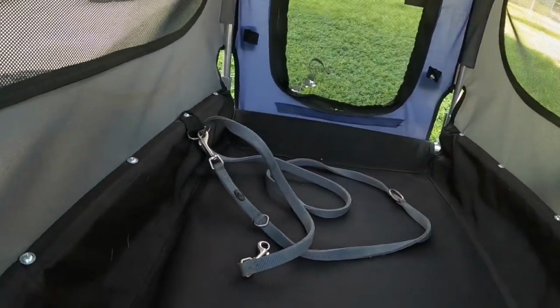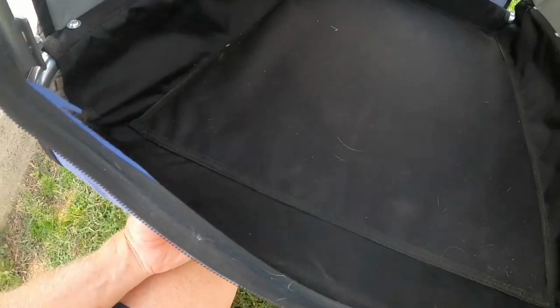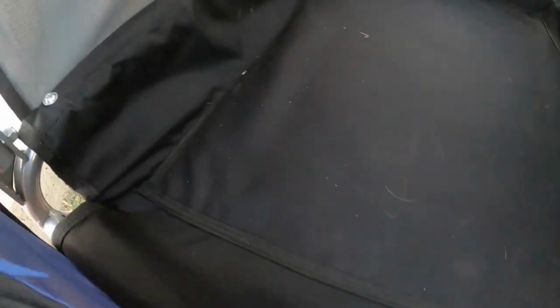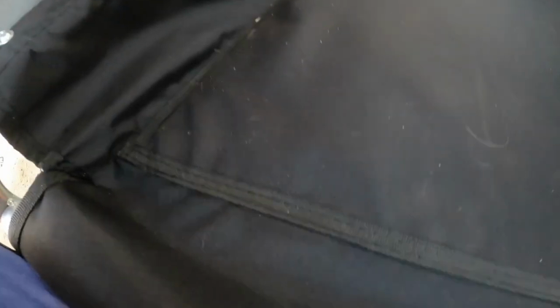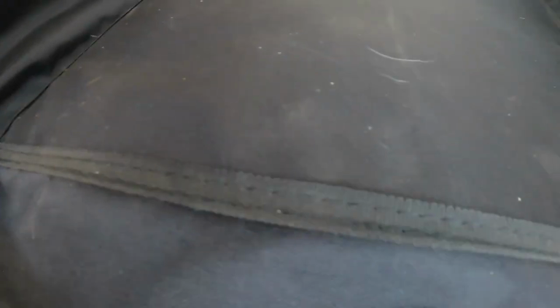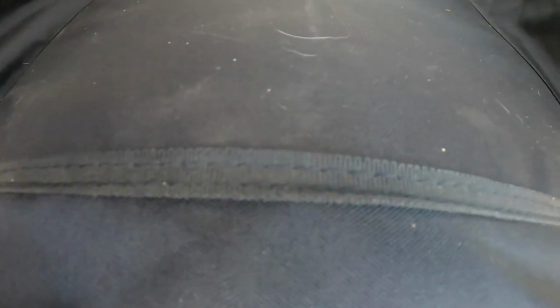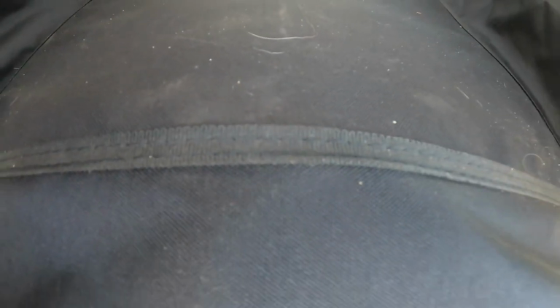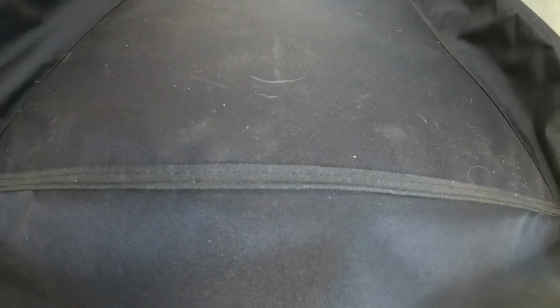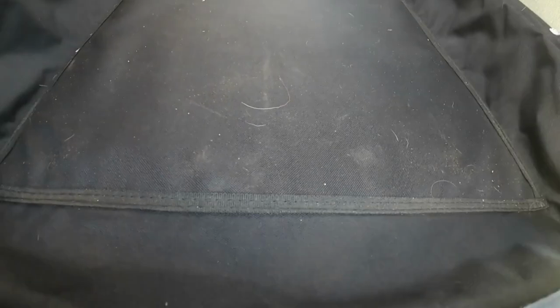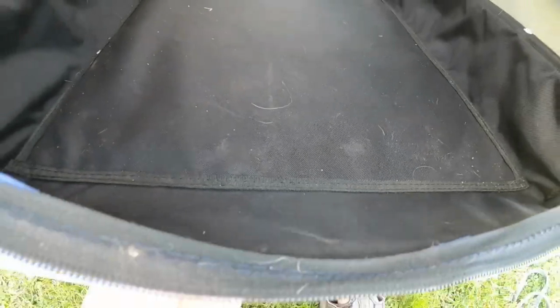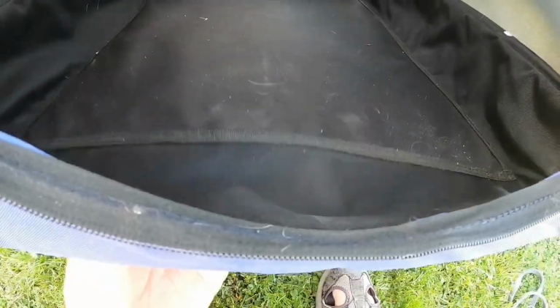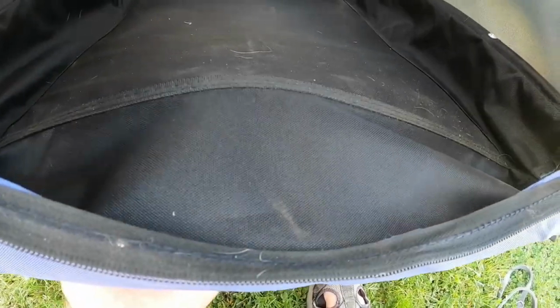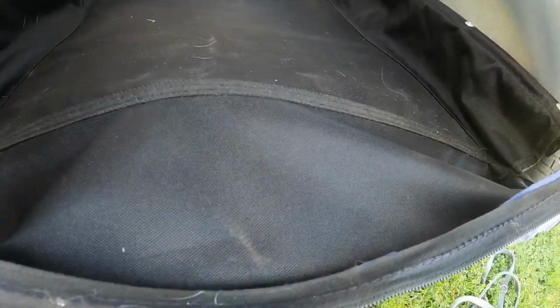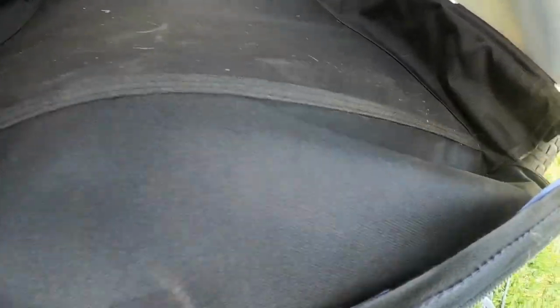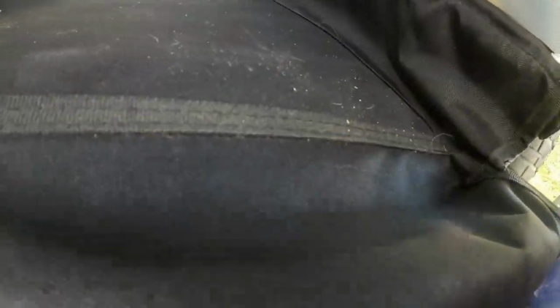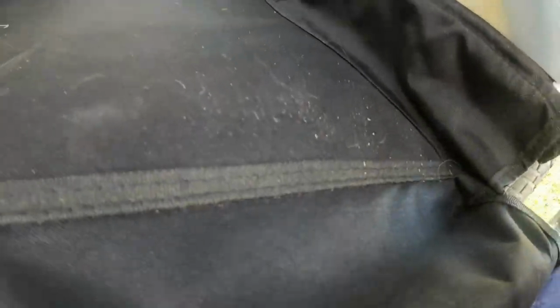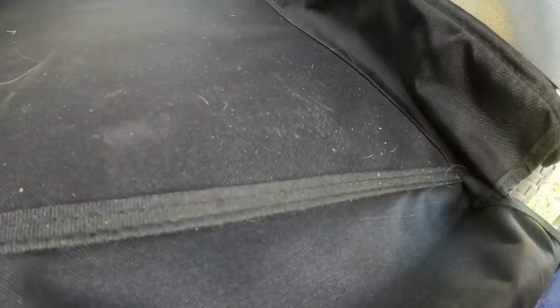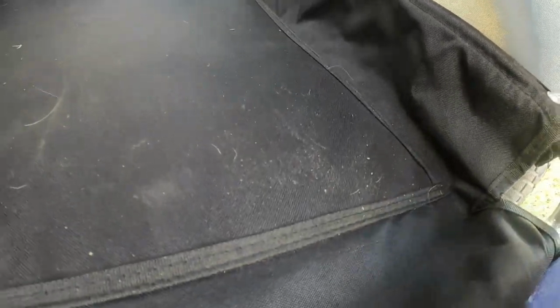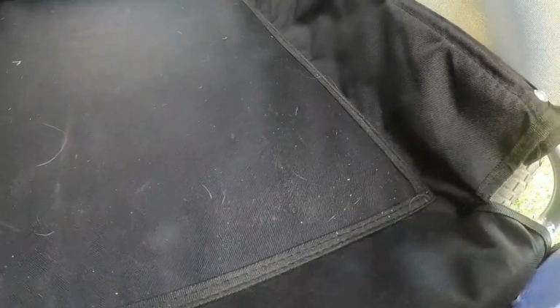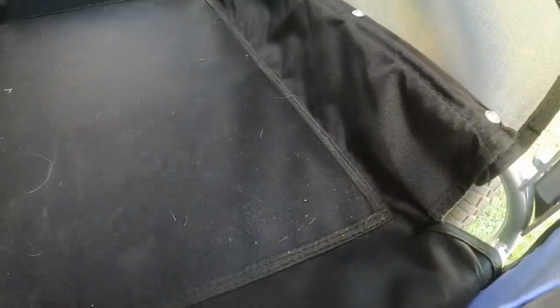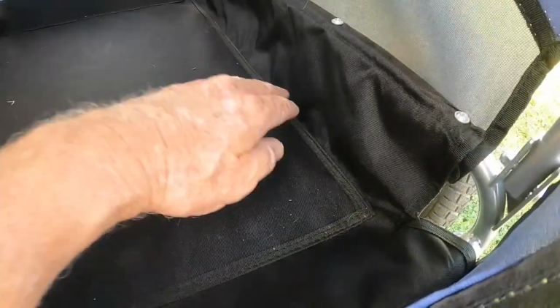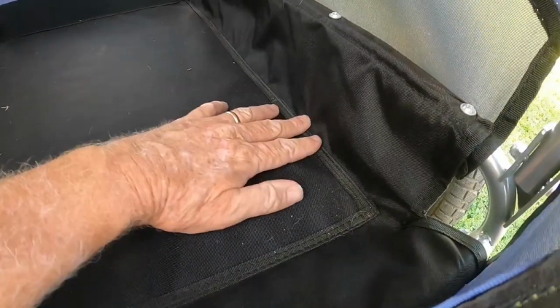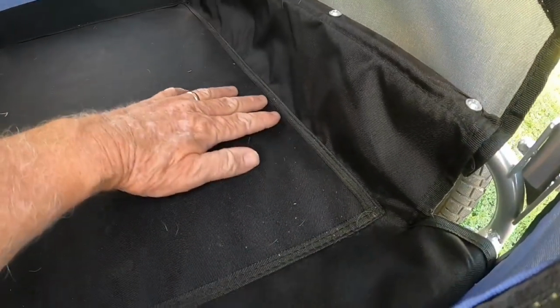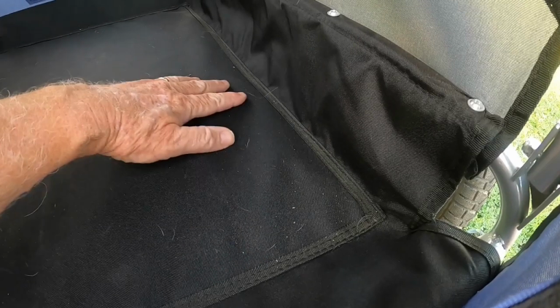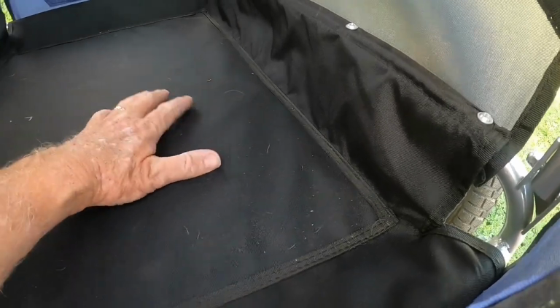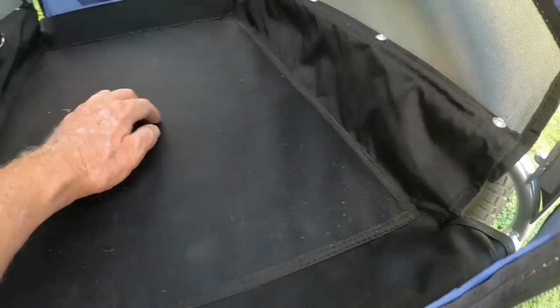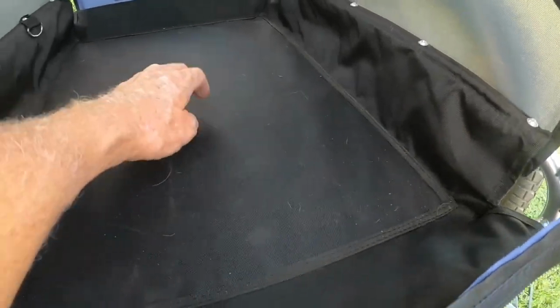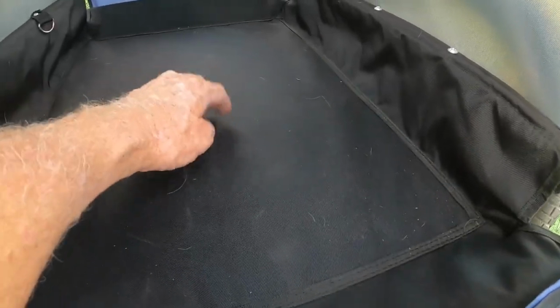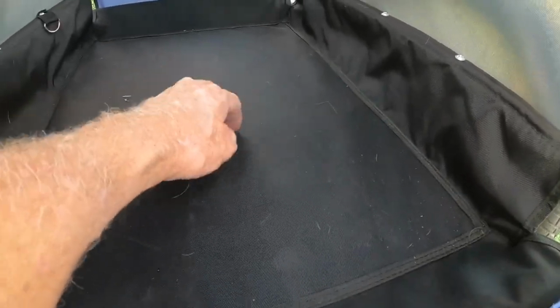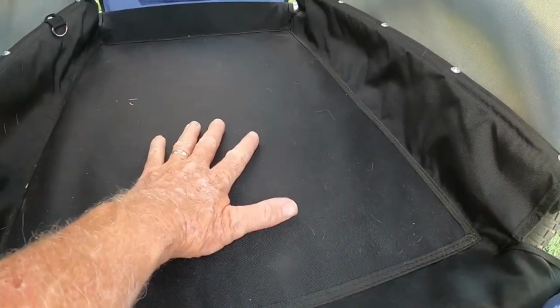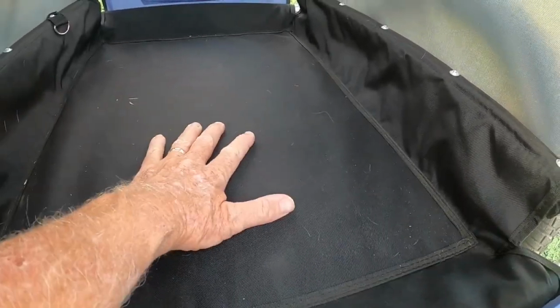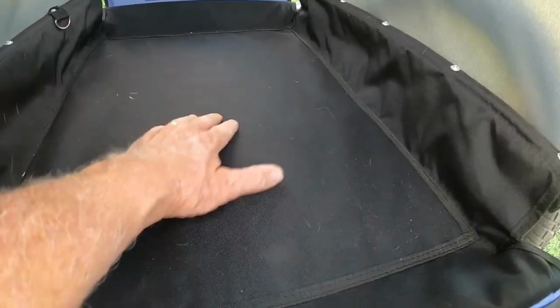The floorboard of the pet trailer is made from heavy fabric with a sewn-in piece of cardboard to give it sturdy support. It's also screwed into the frame to help add additional support to the floorboard.